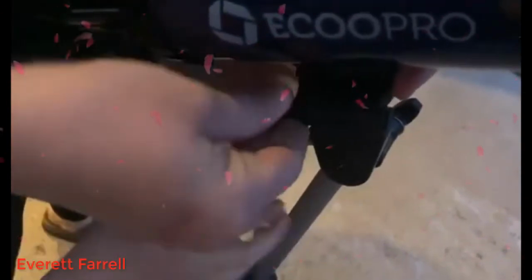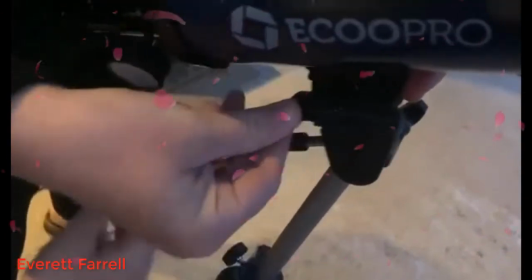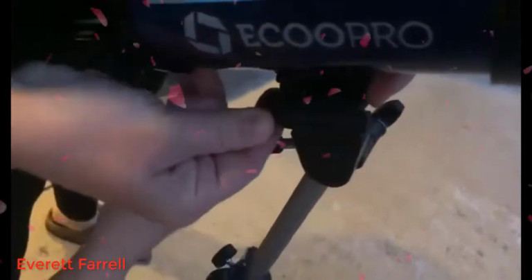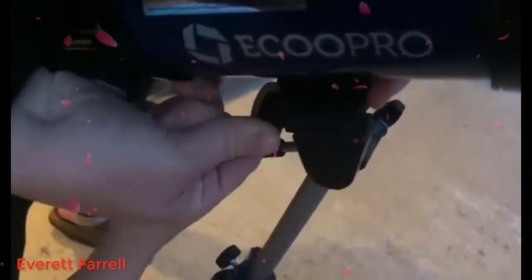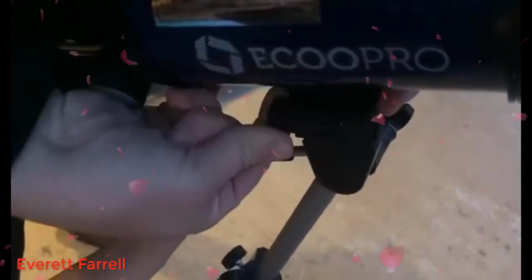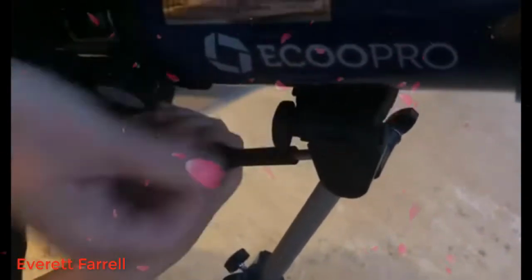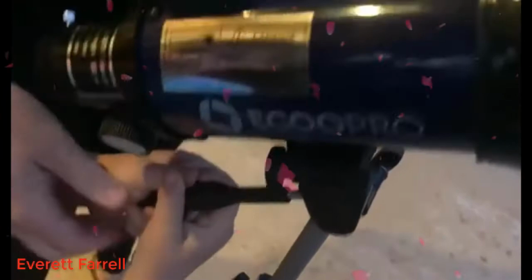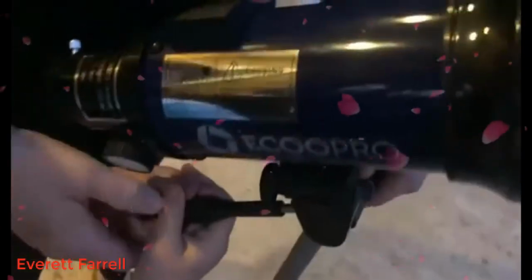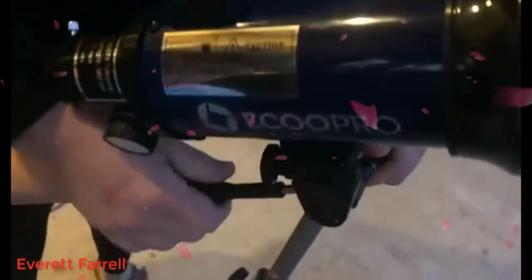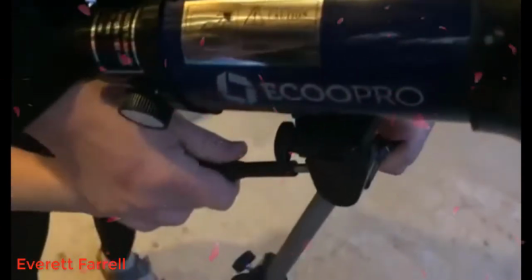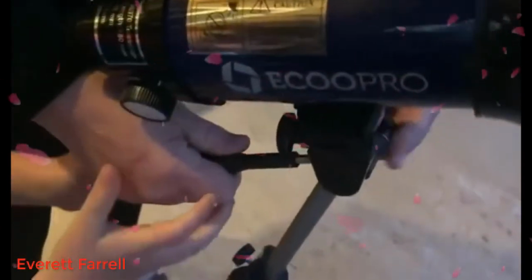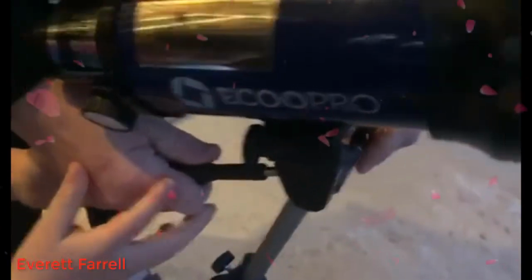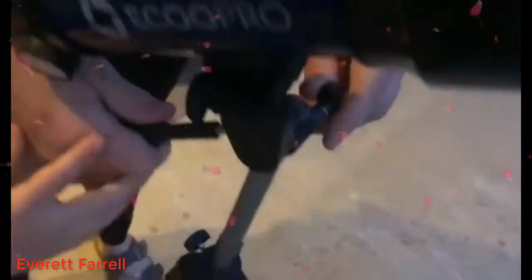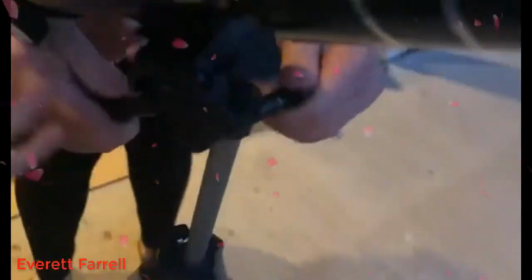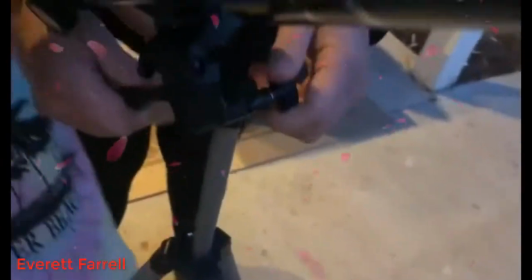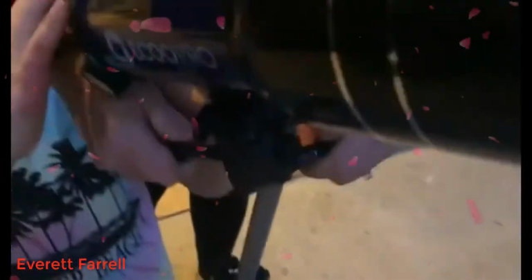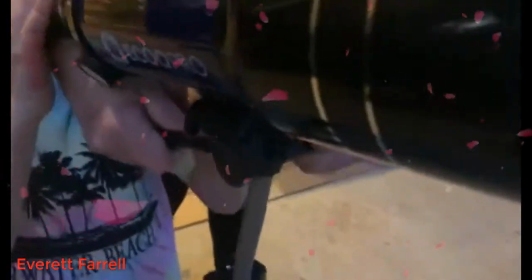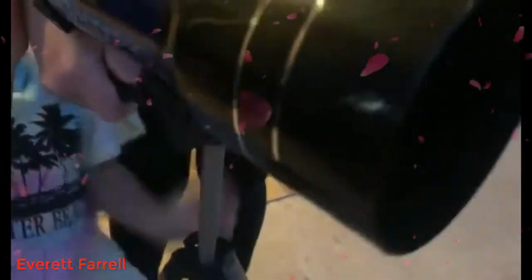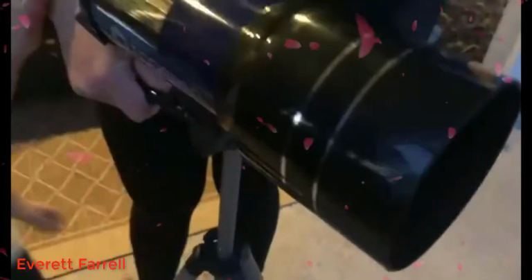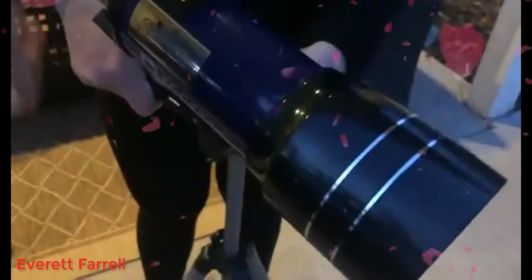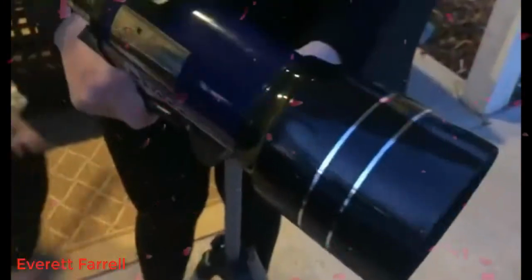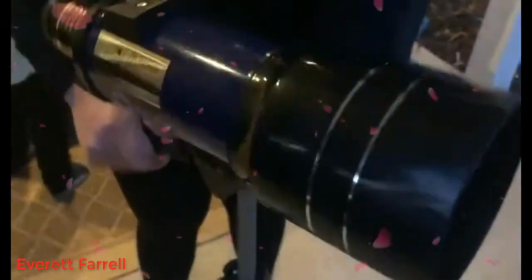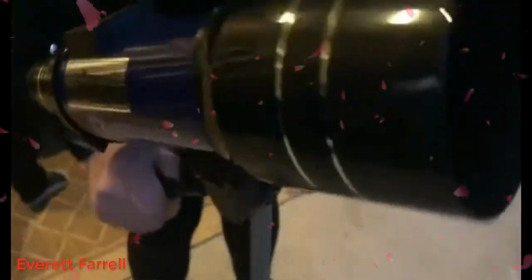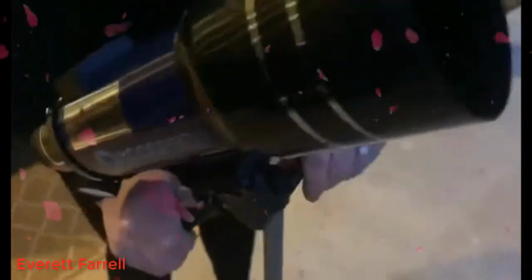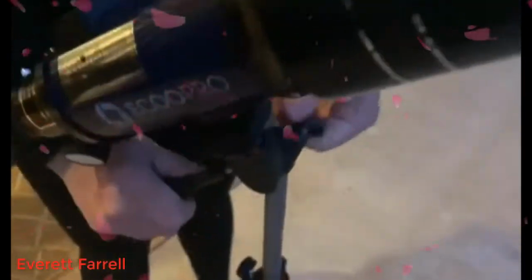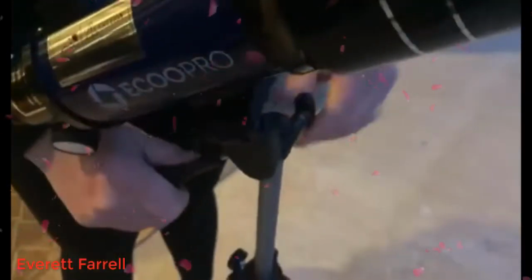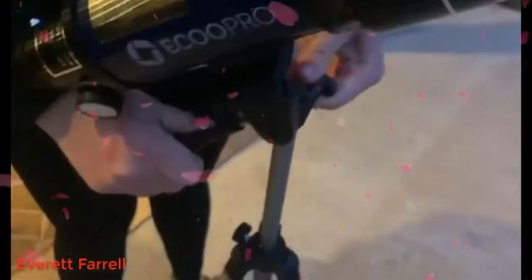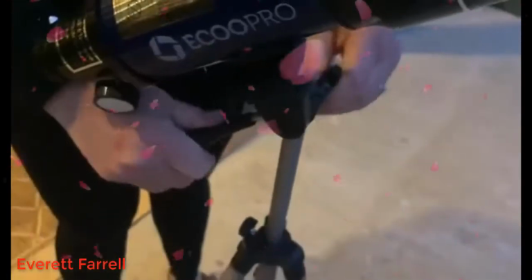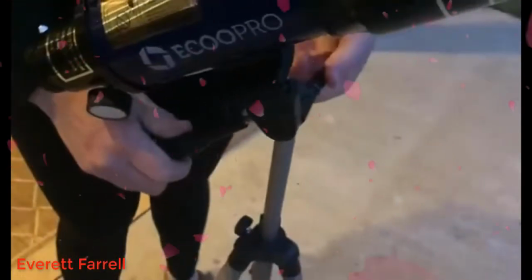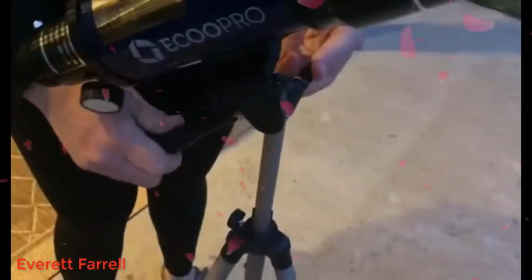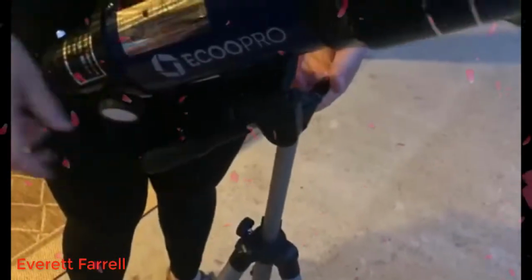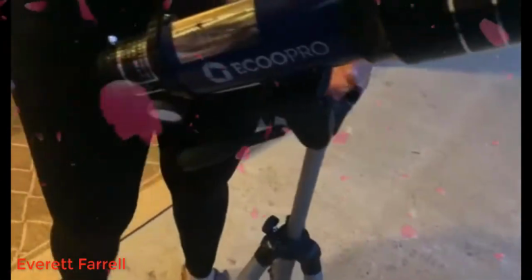Now that that's tight, another thing is you can adjust this tripod on this side and it will go down and up too, so you can adjust that and then tighten it.